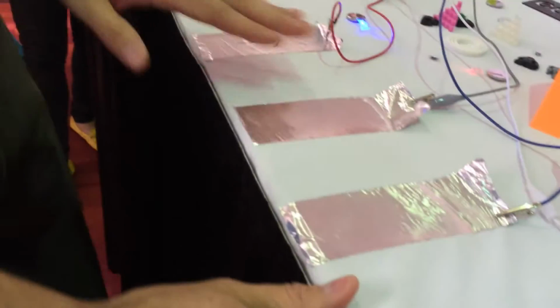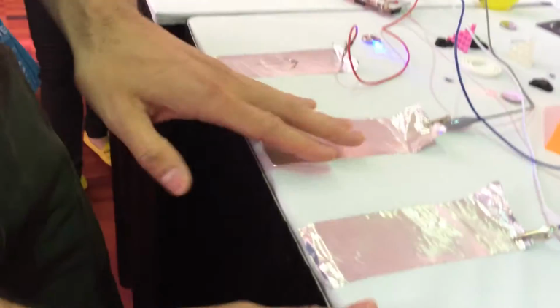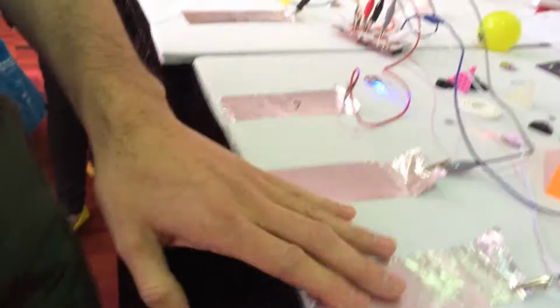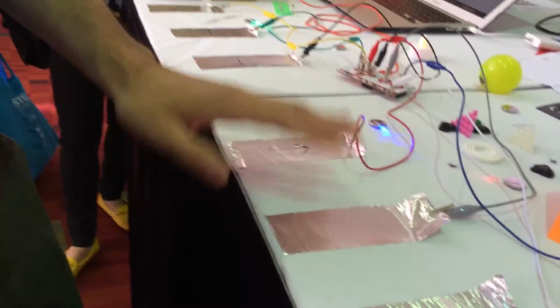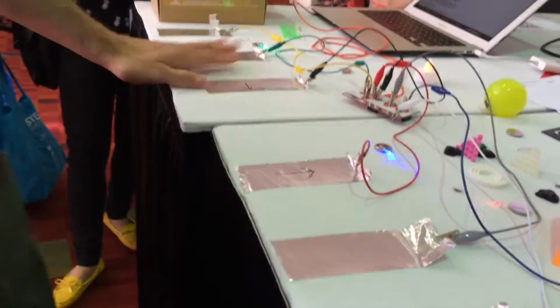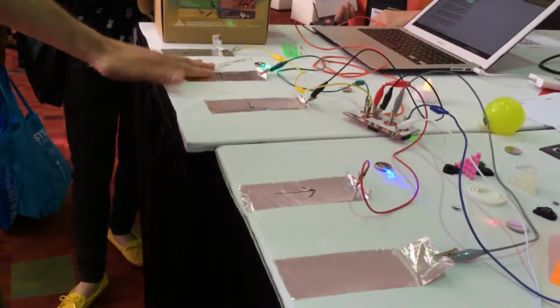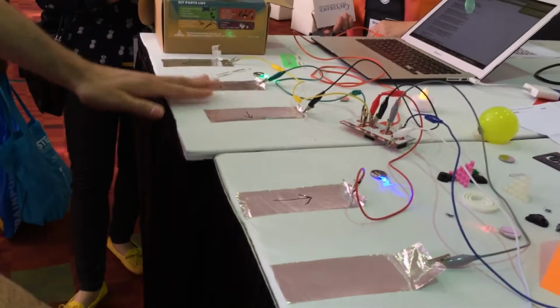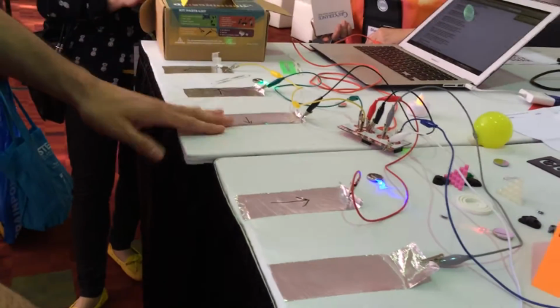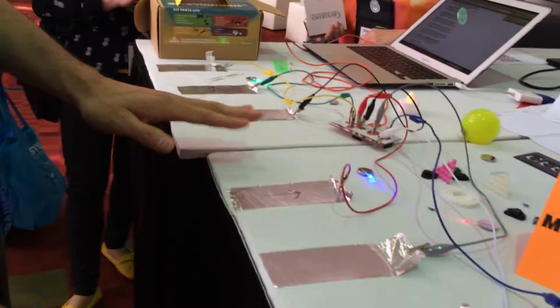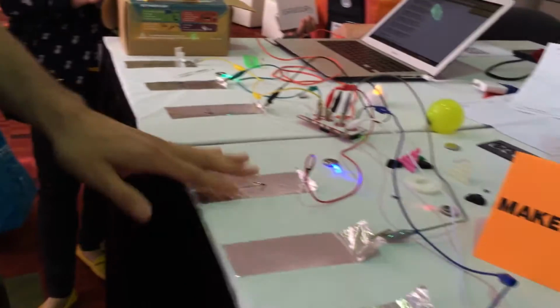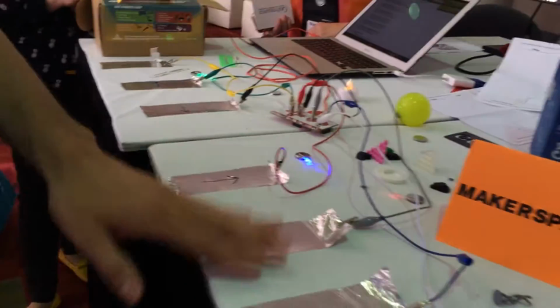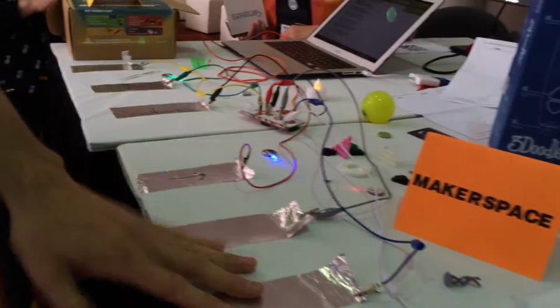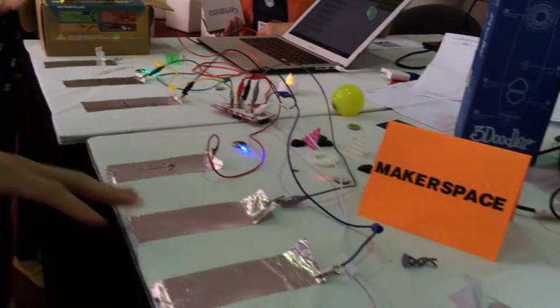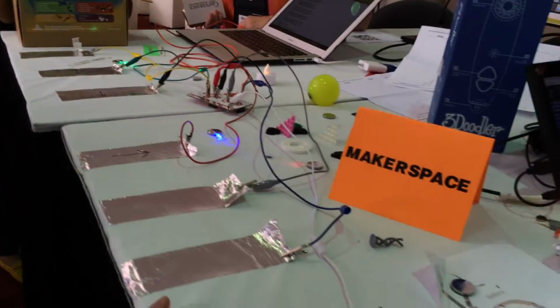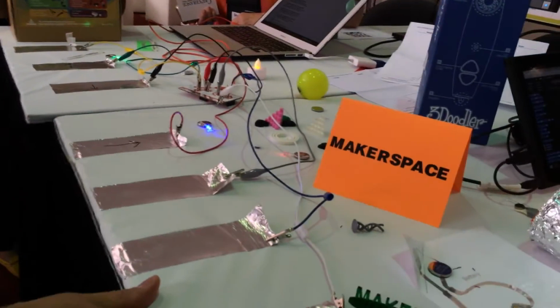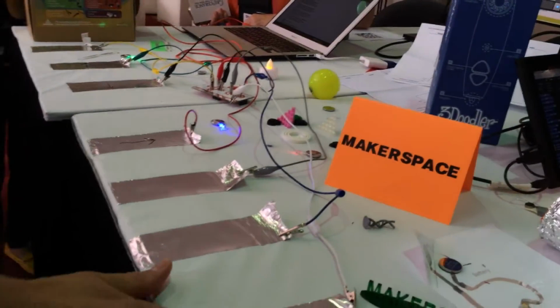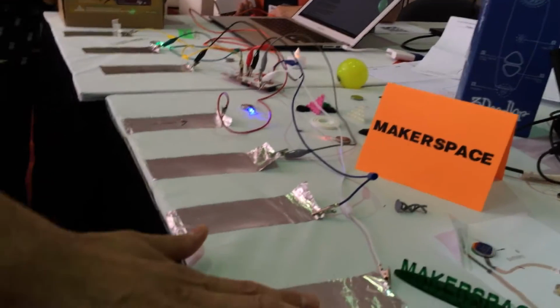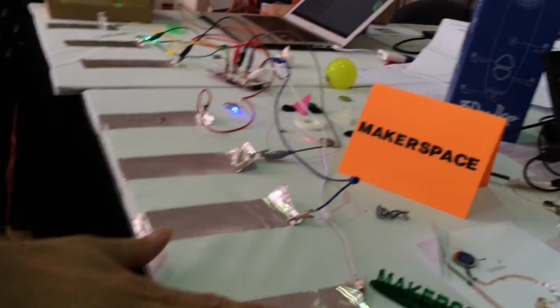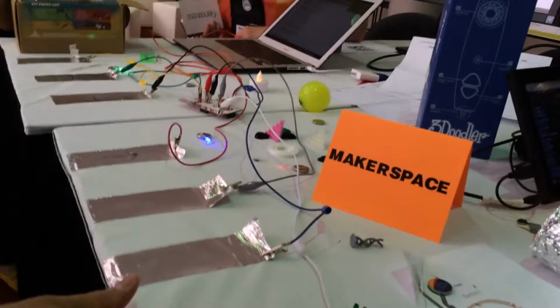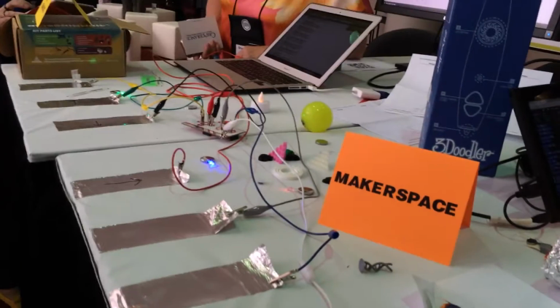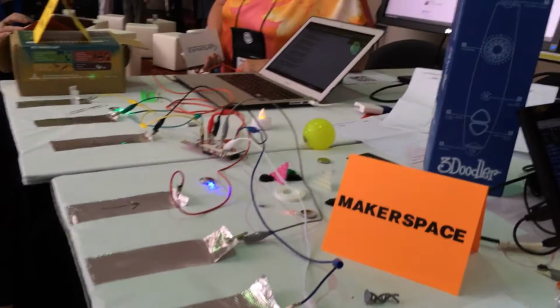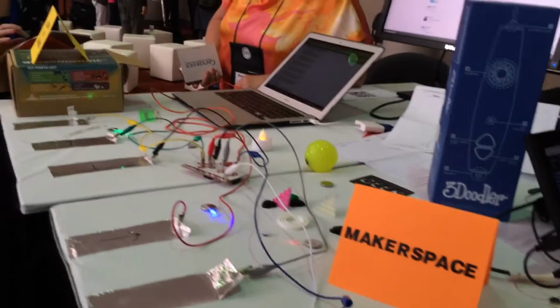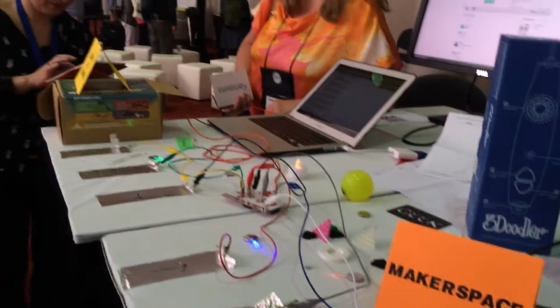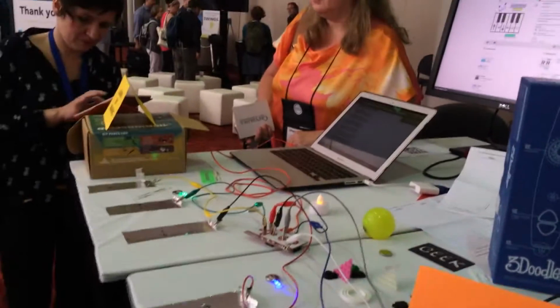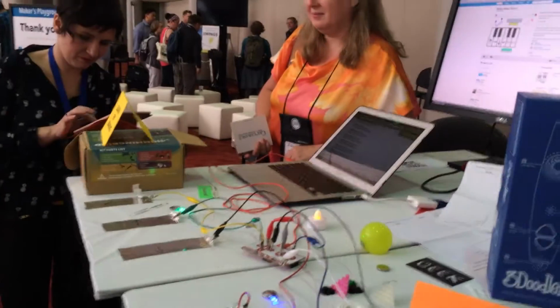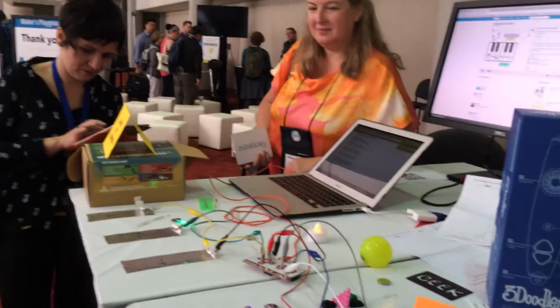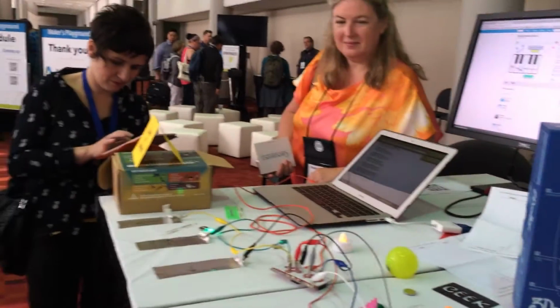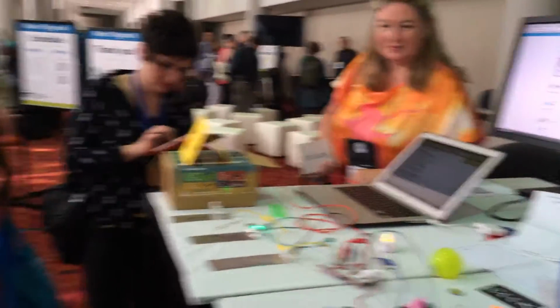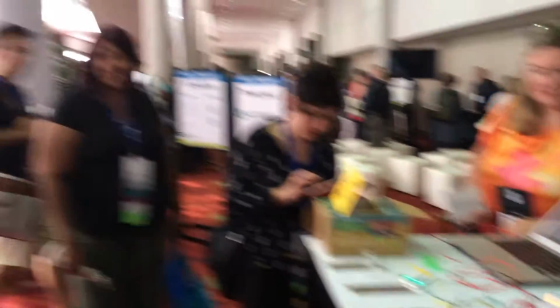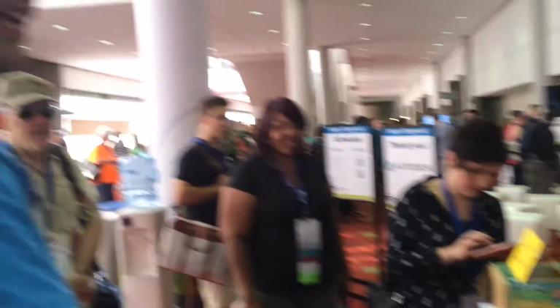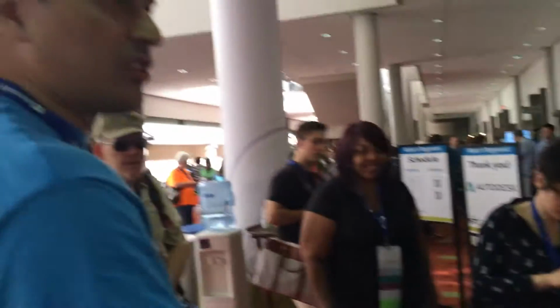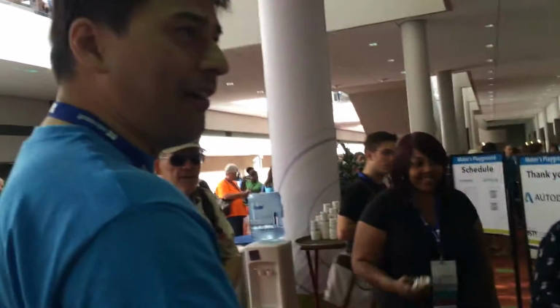Makey Makey is 50 bucks, right? Very cheap. The record for longest contiguous Makey Makey piano playing is 11.